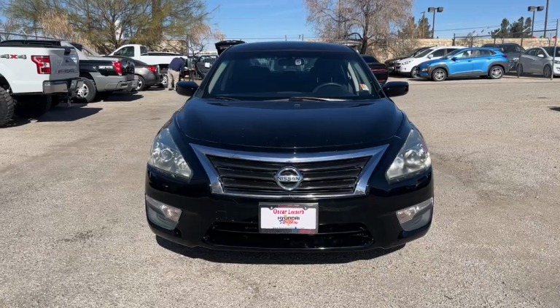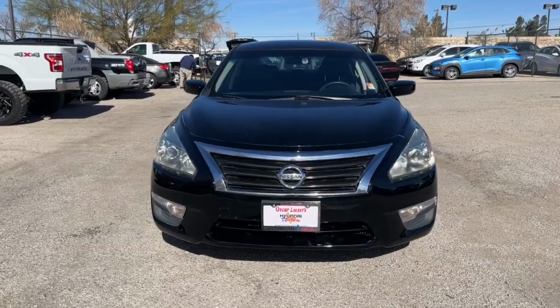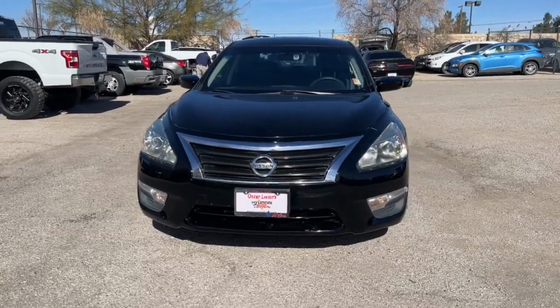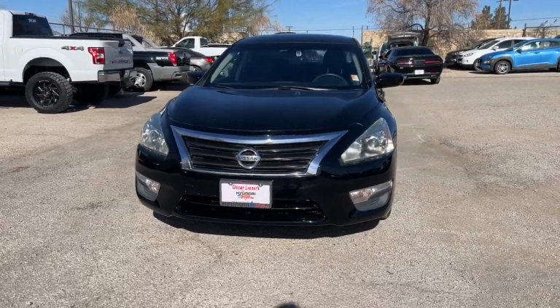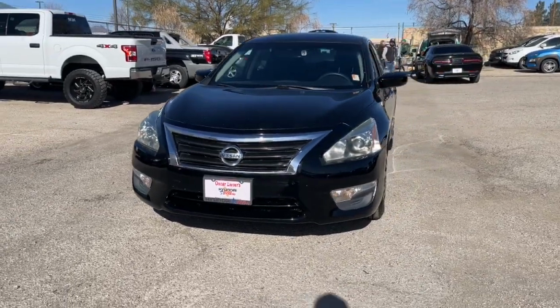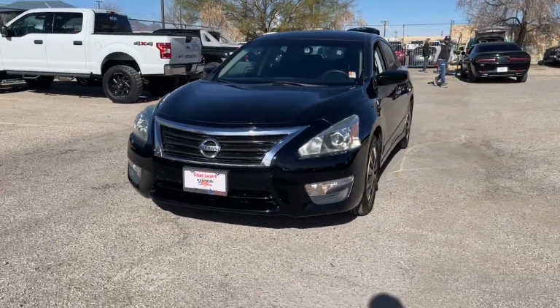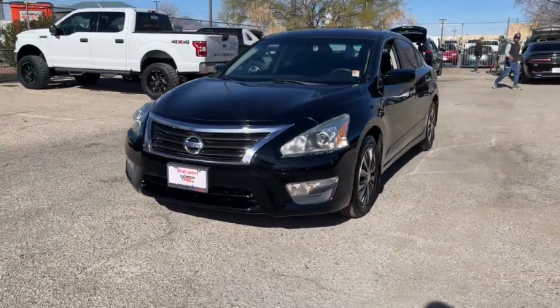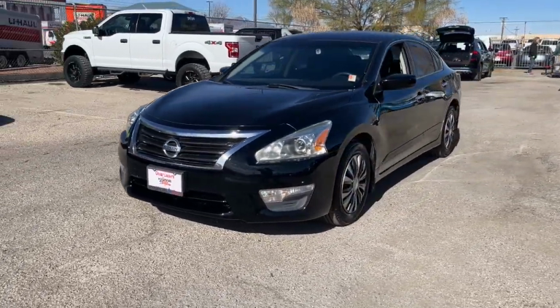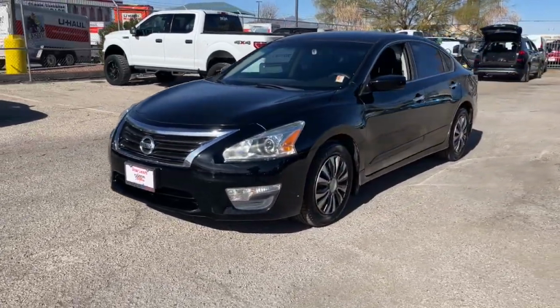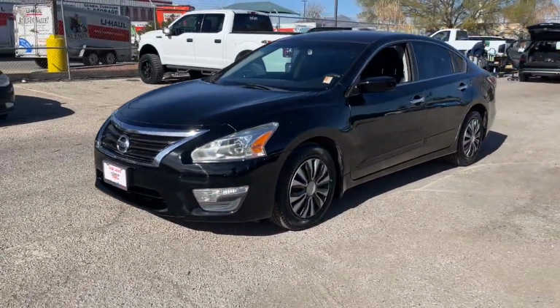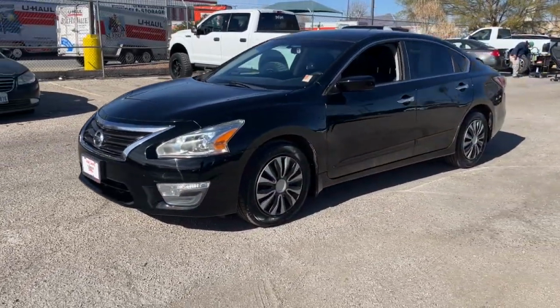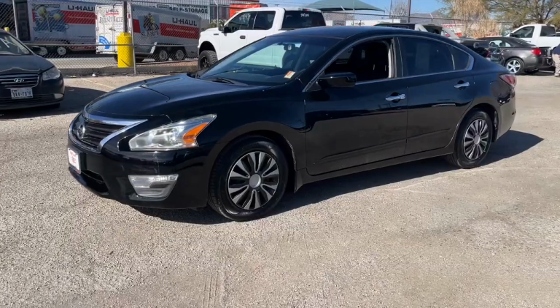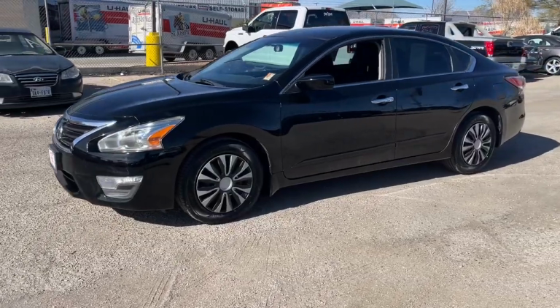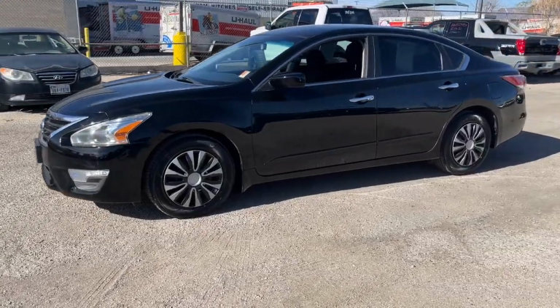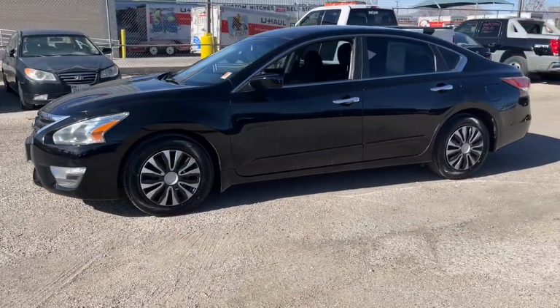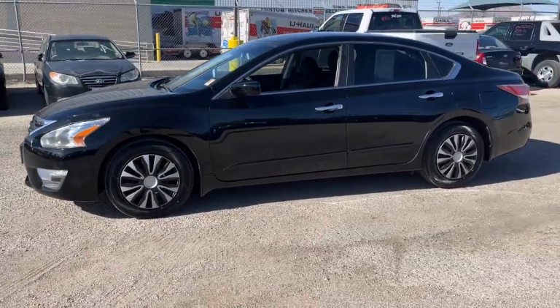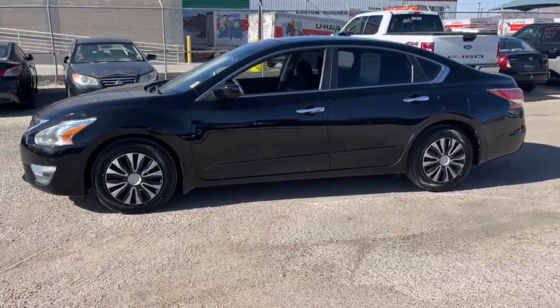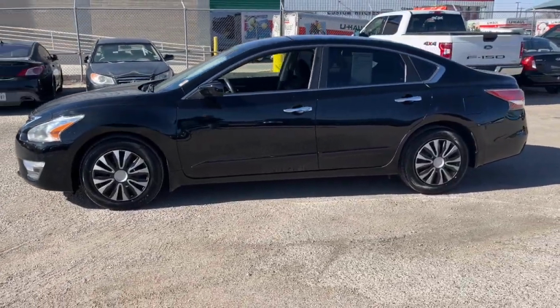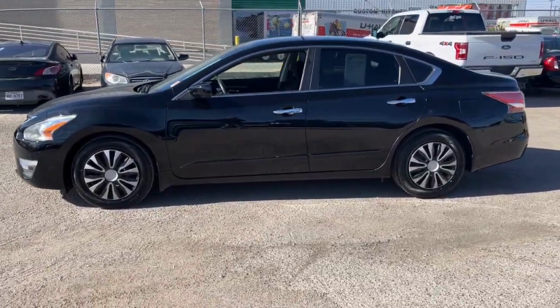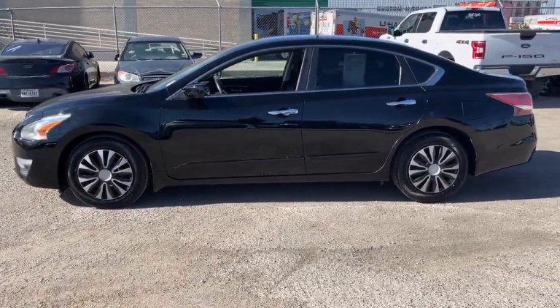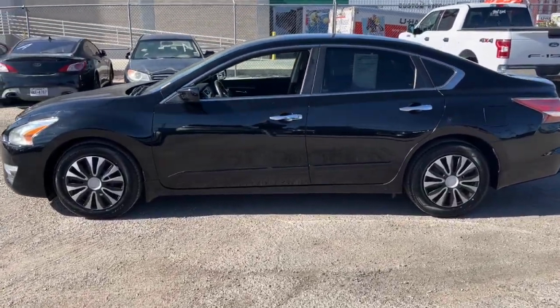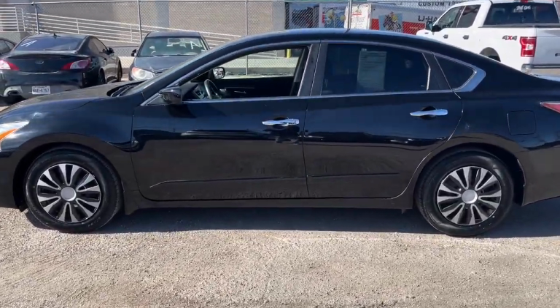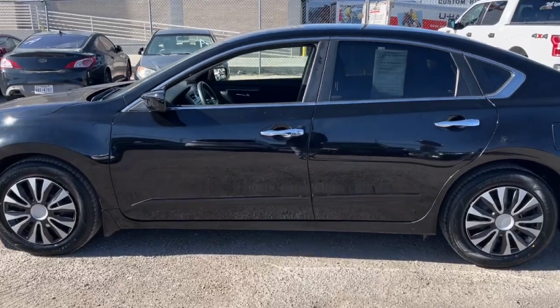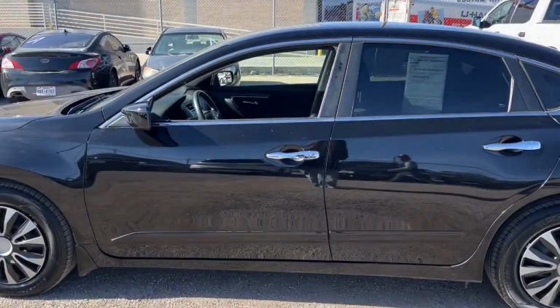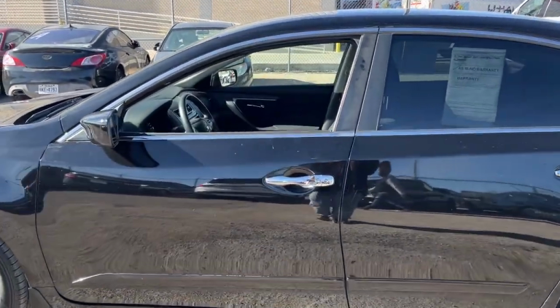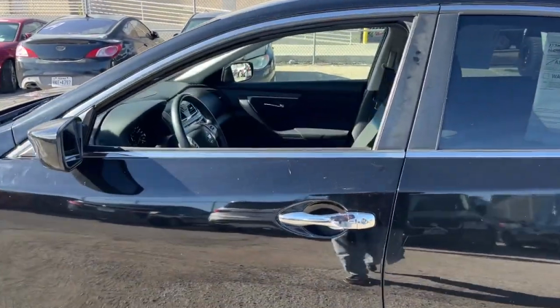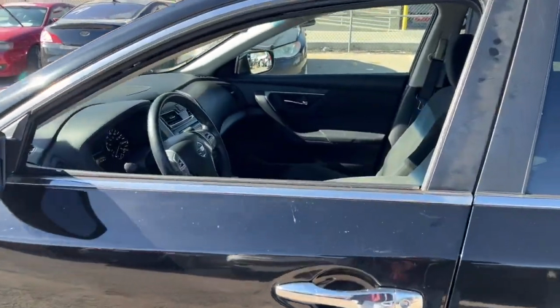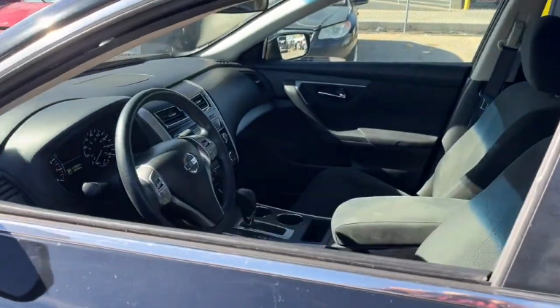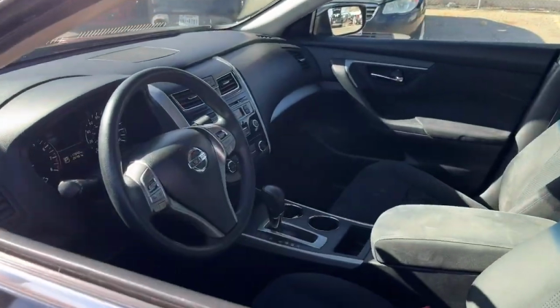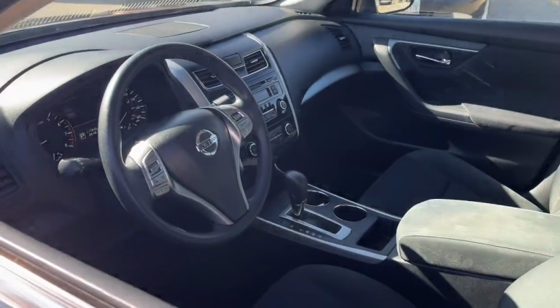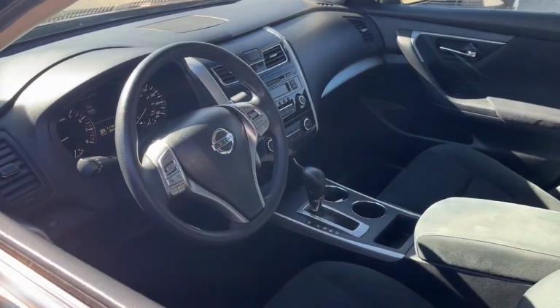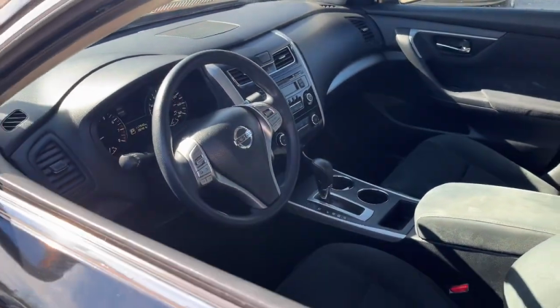Your next car could be the 2015 Nissan Altima. With less than 120,000 miles on the odometer, this vehicle stands out from the rest. This well-equipped Altima delivers big on style and substance.